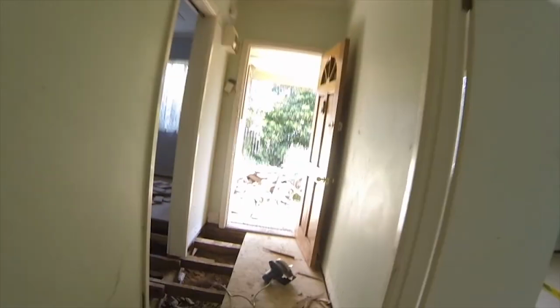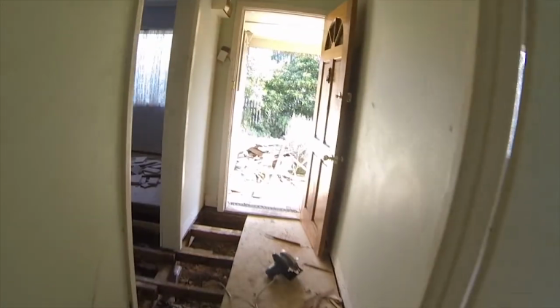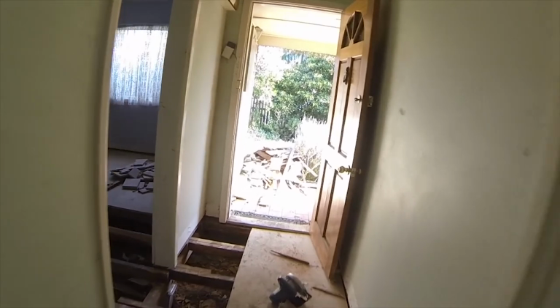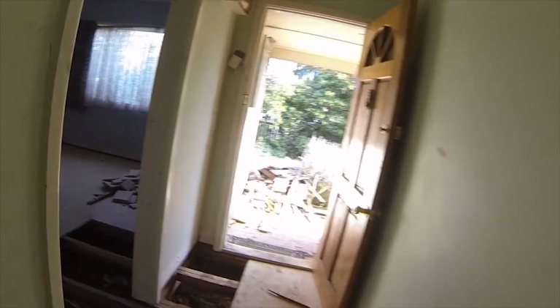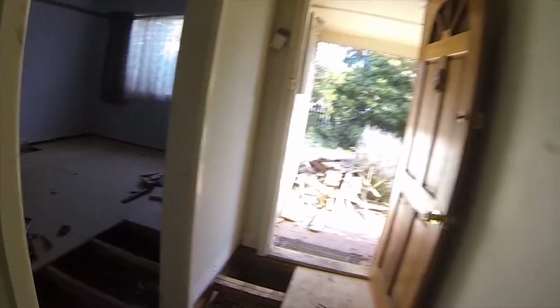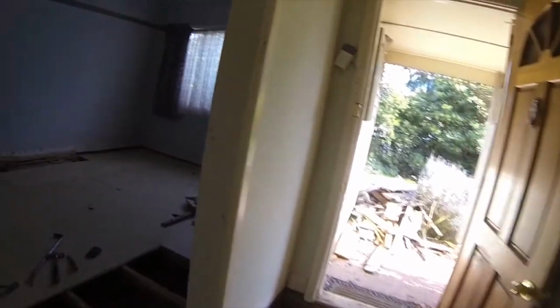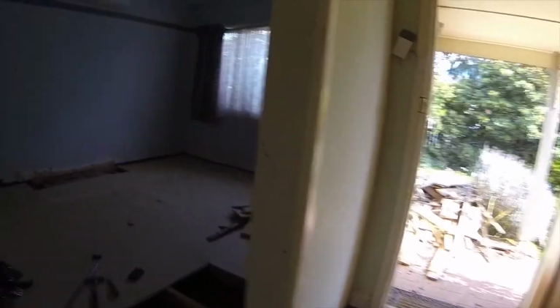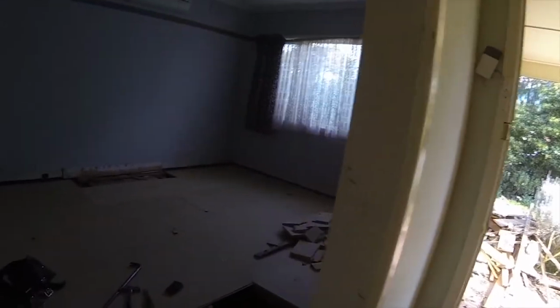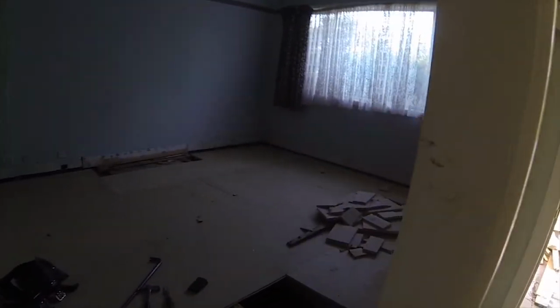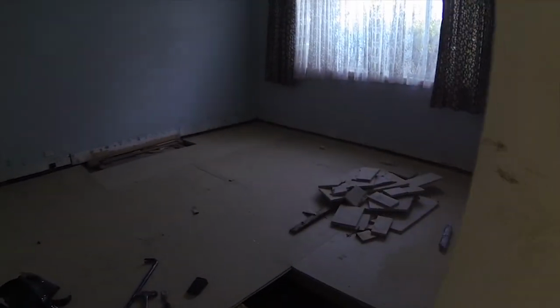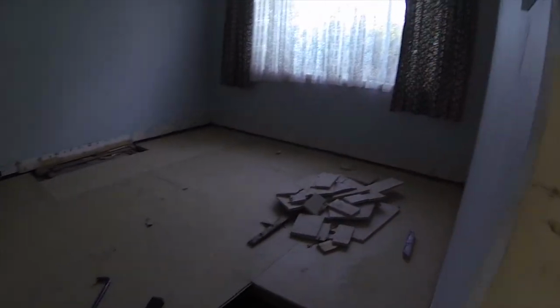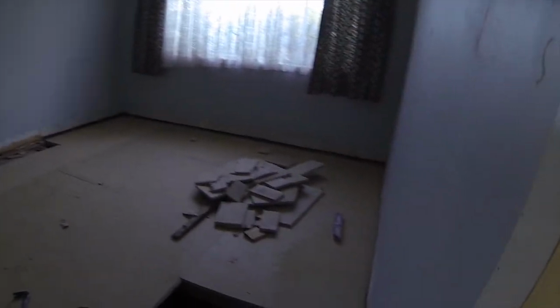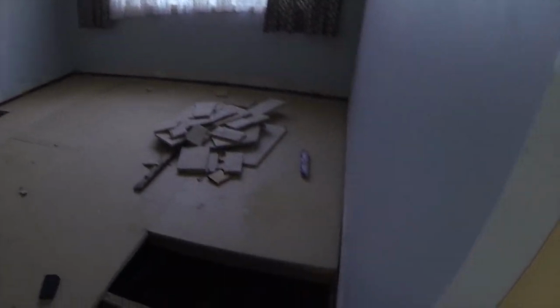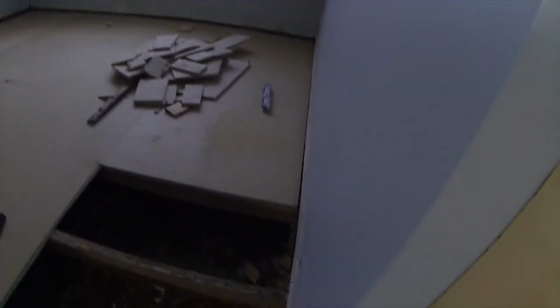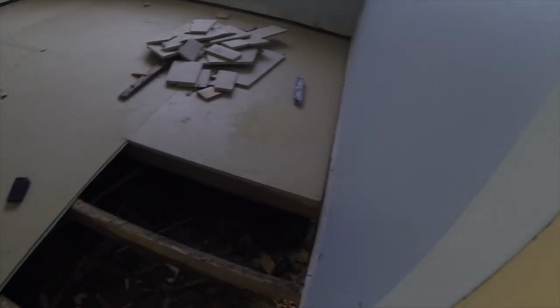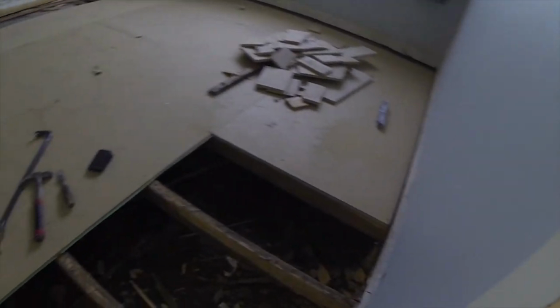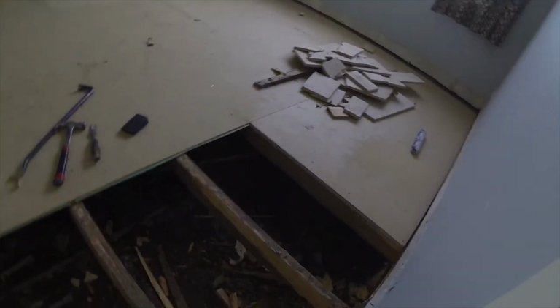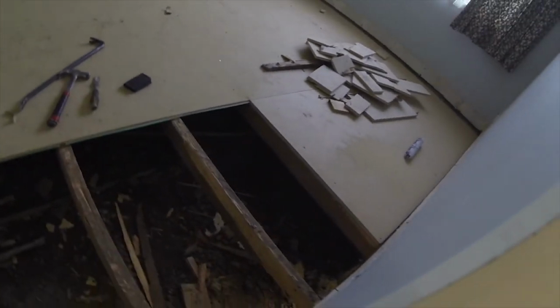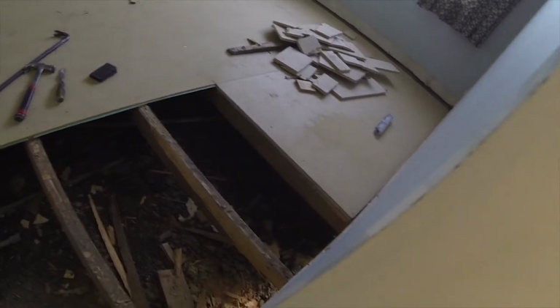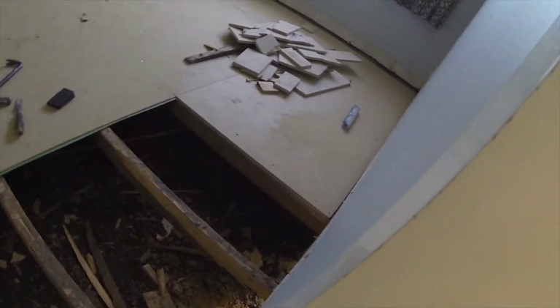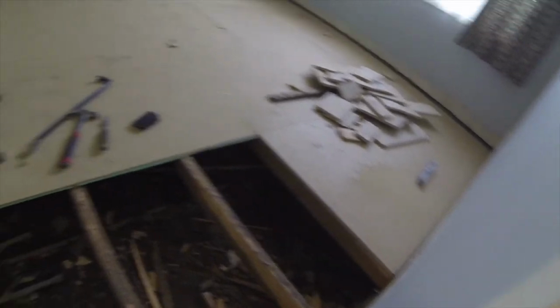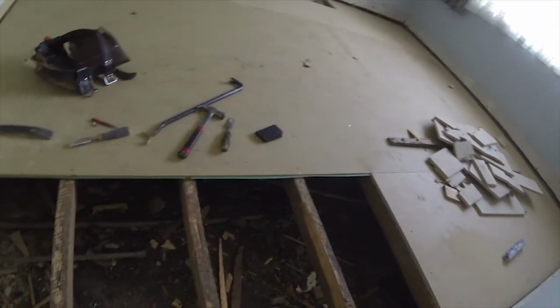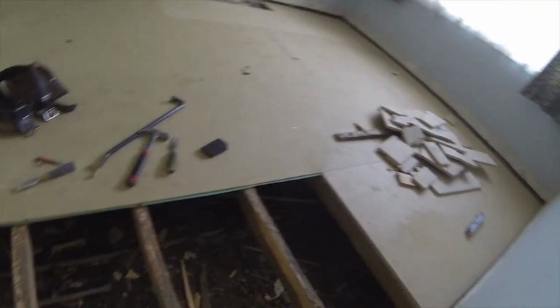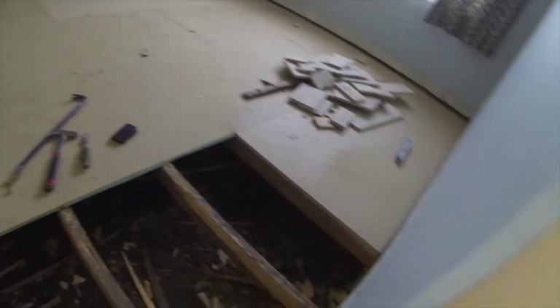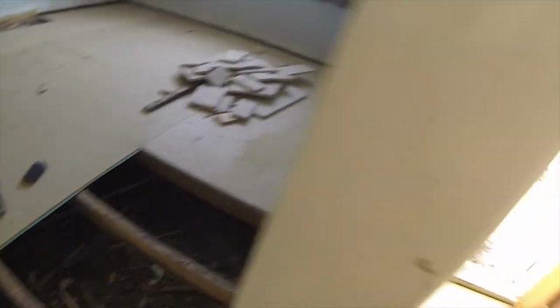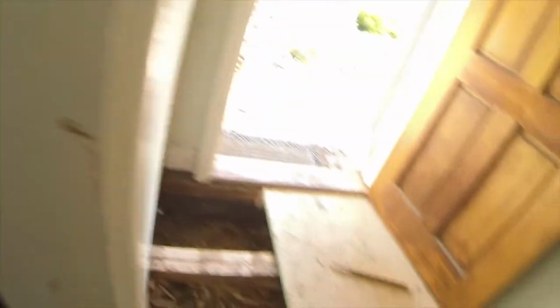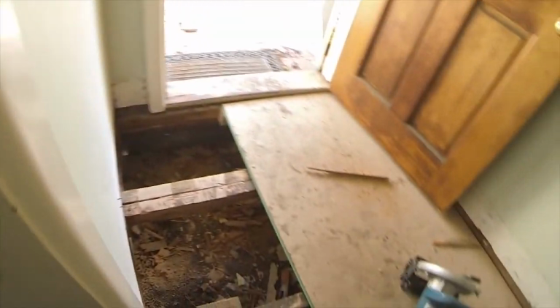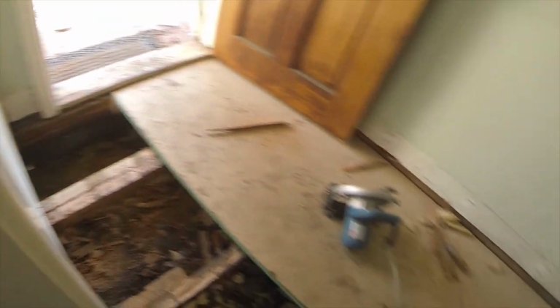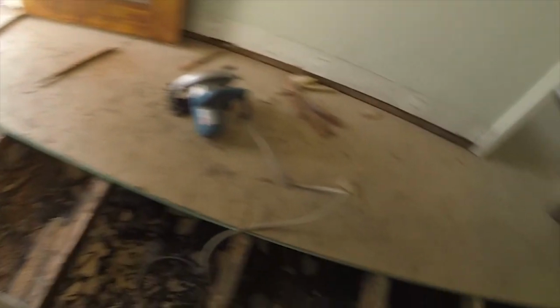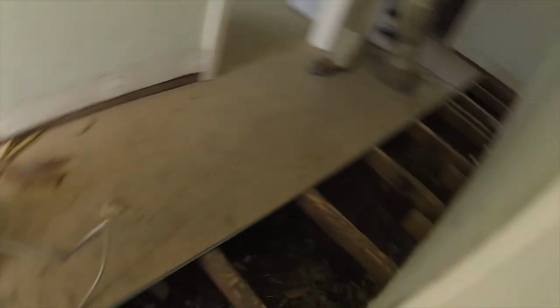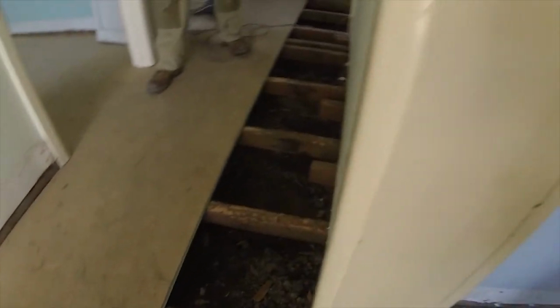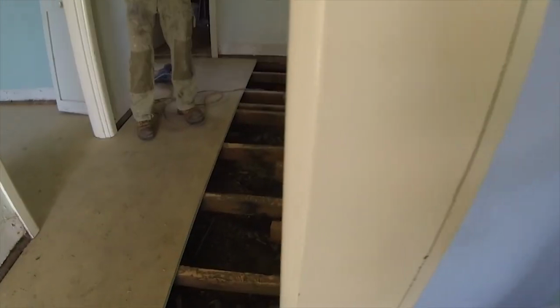Stay tuned. I will finish off these joists, finish cleaning them all up. We'll clean everything from under the floor and get rid of it.